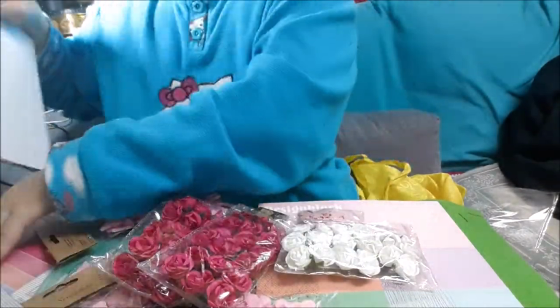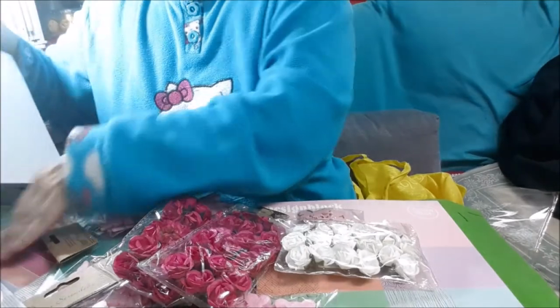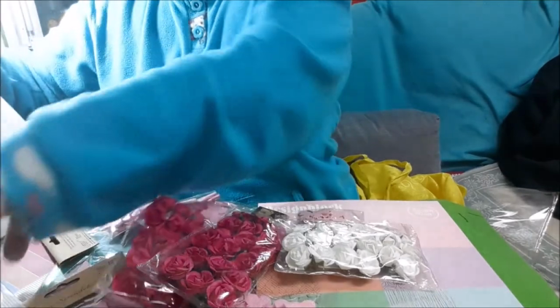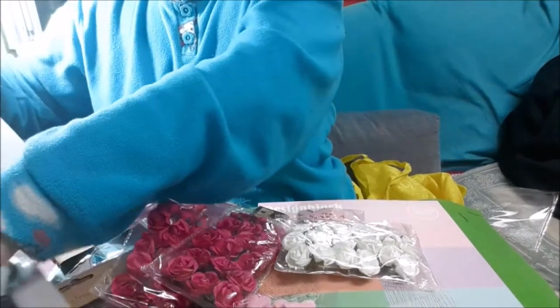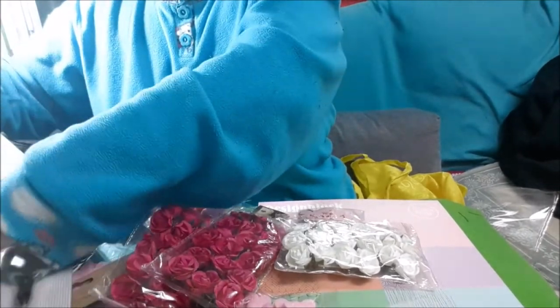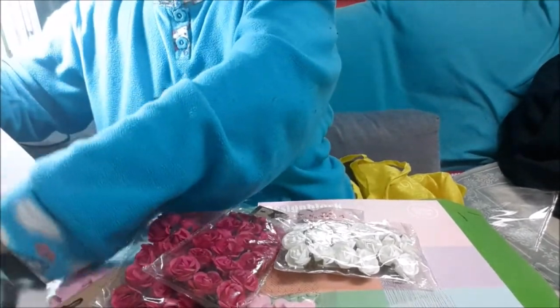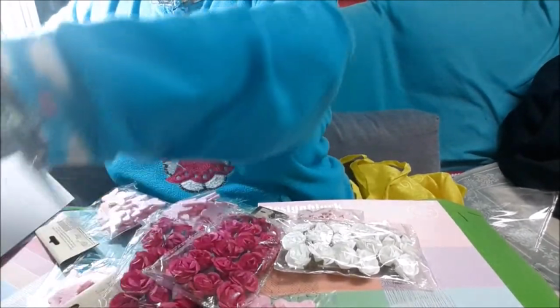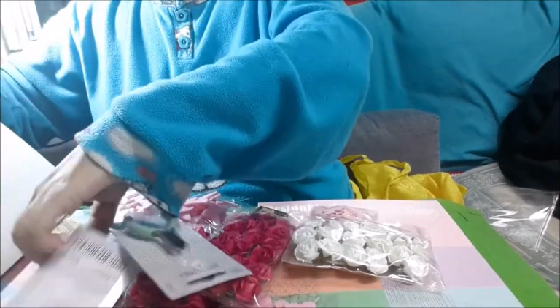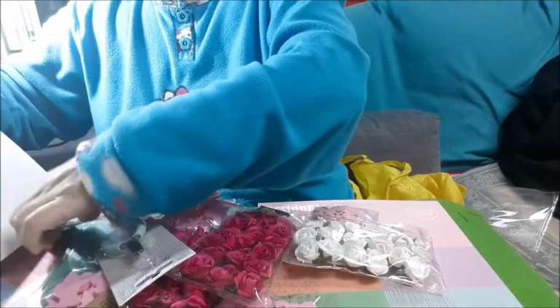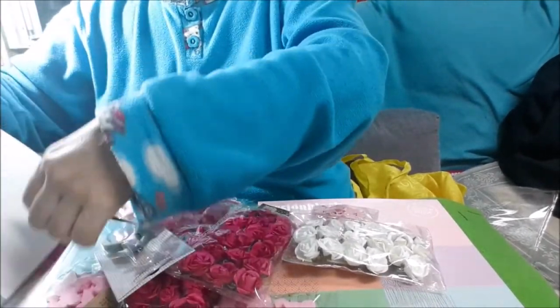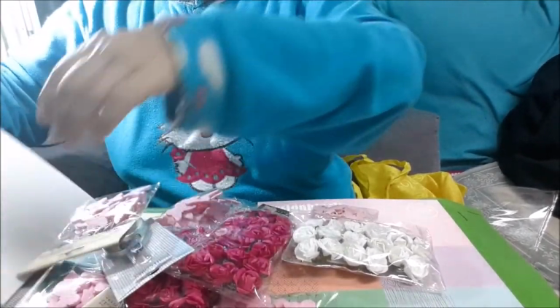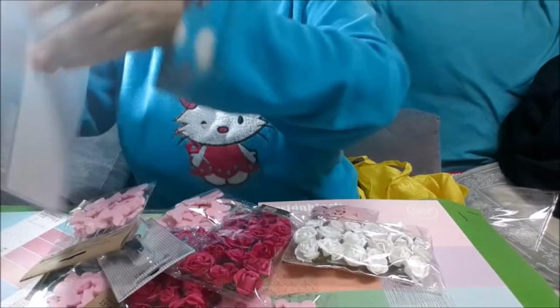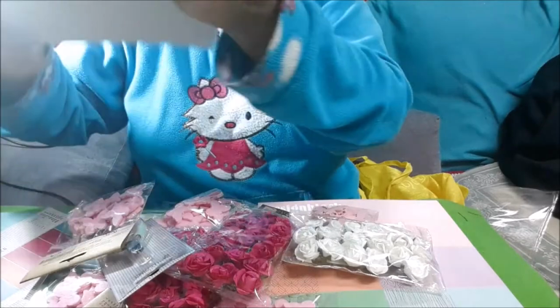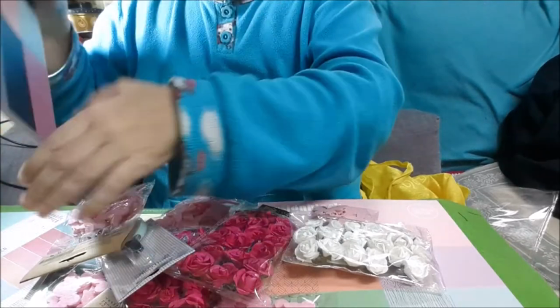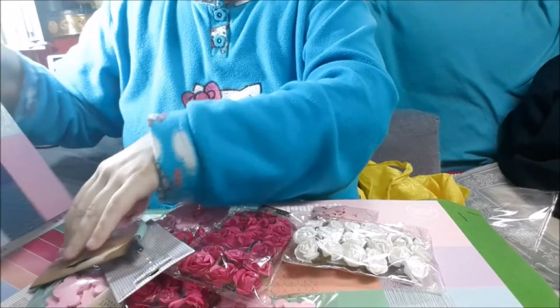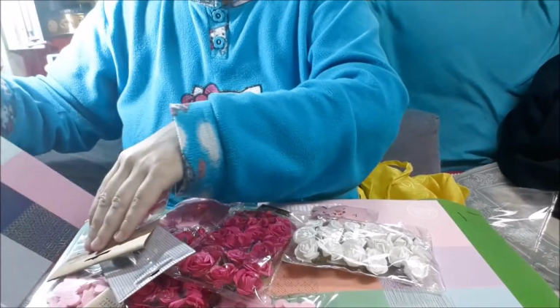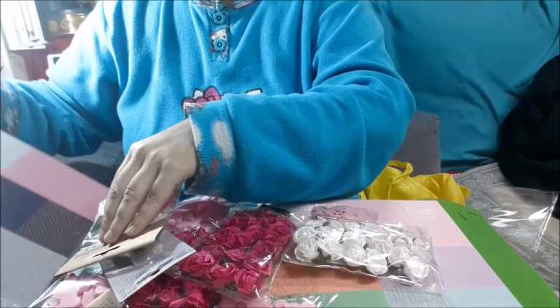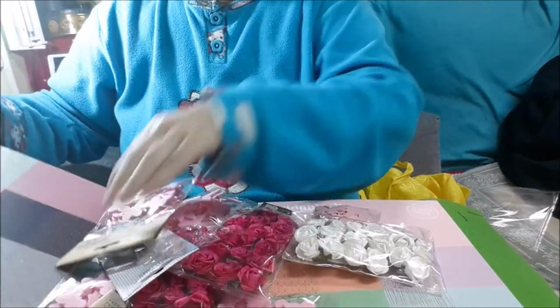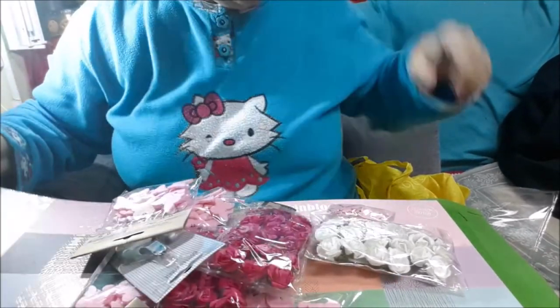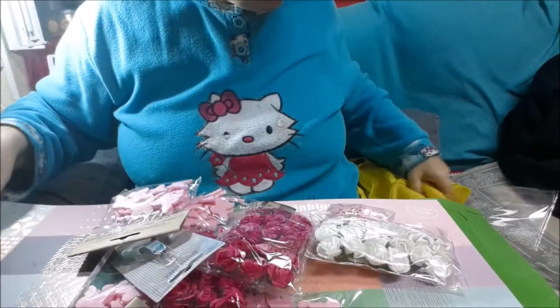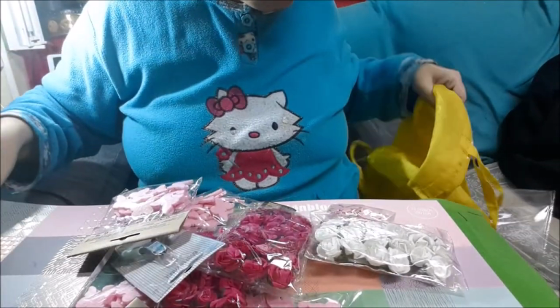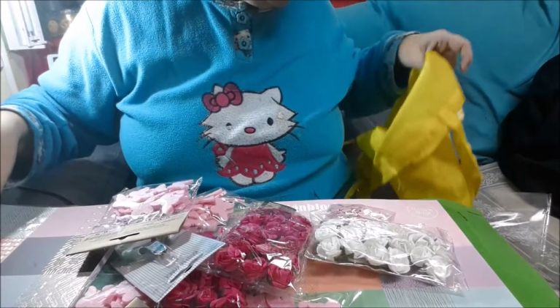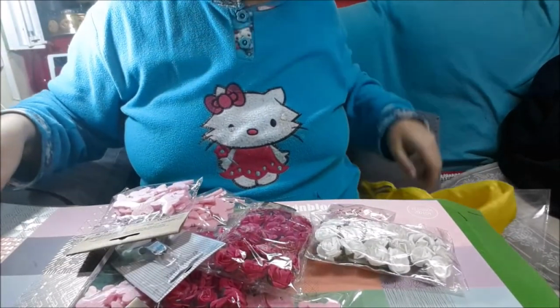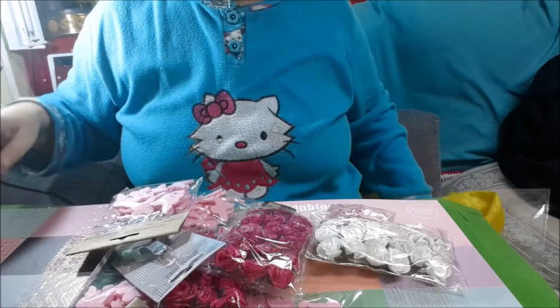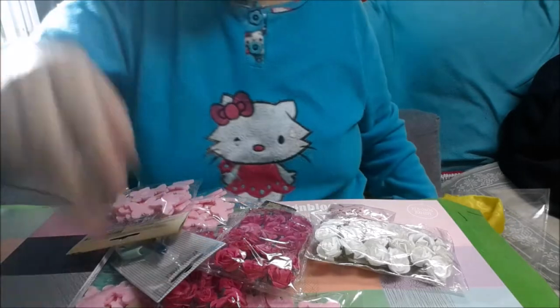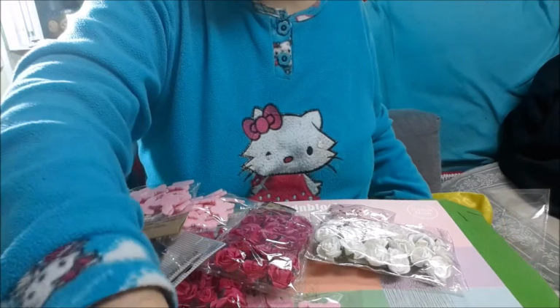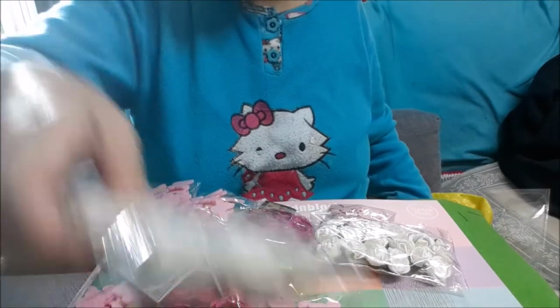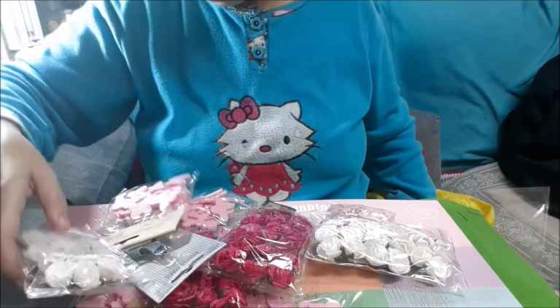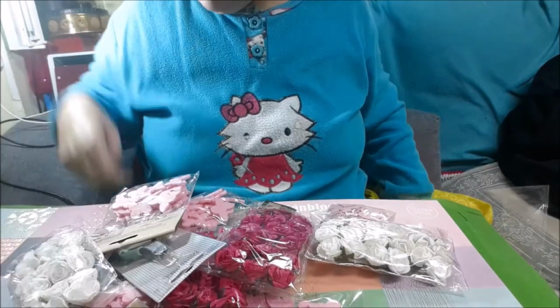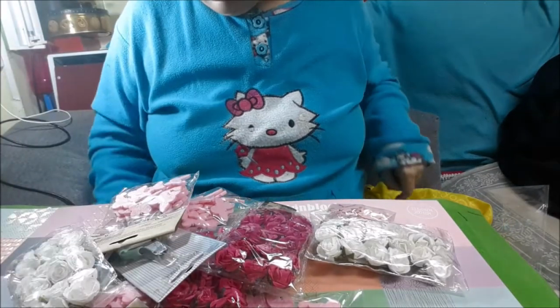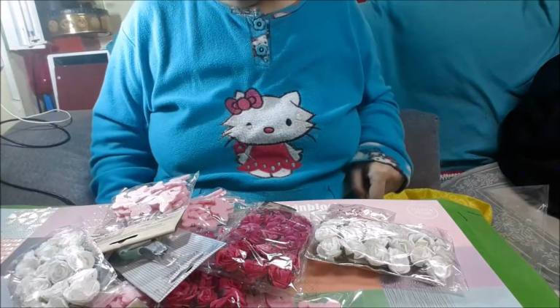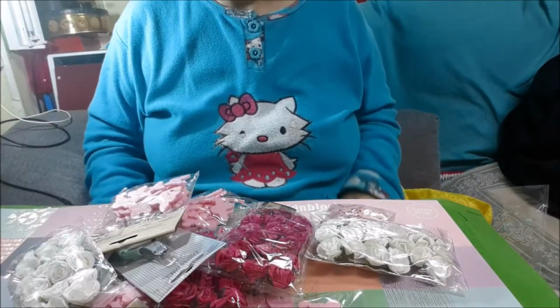Y esto ha sido todo por hoy. Fuimos a buscar la caja y no la encontramos, no cogimos nada de eso. Paseo en balde.